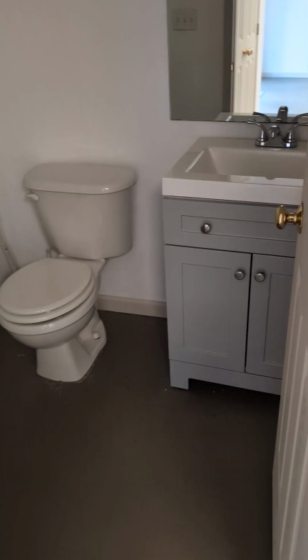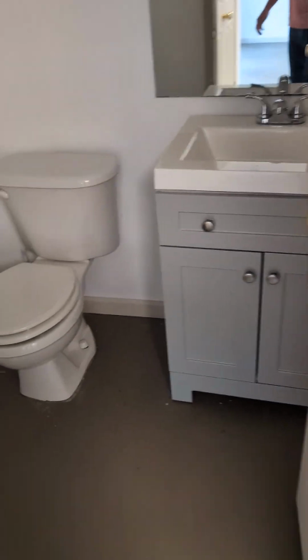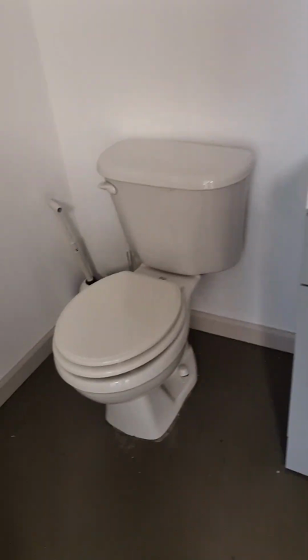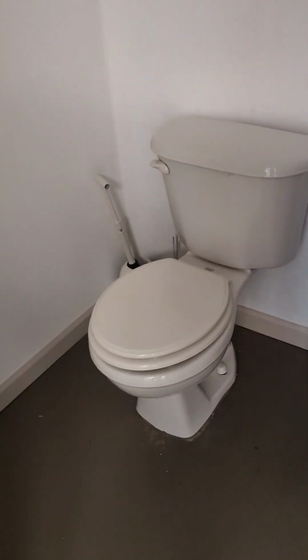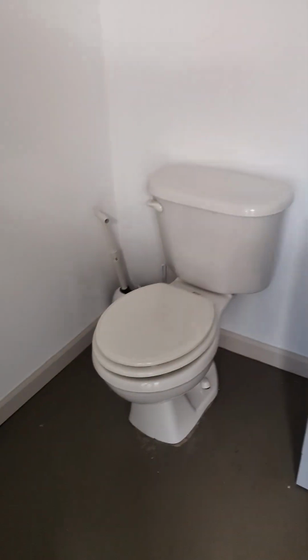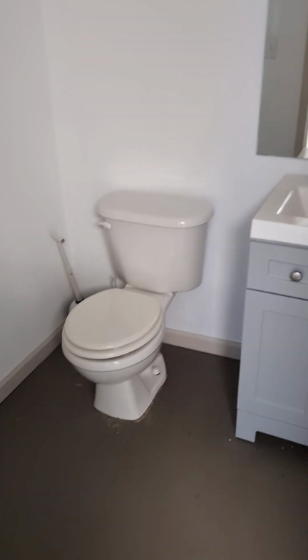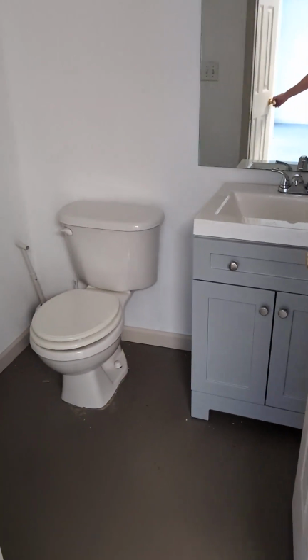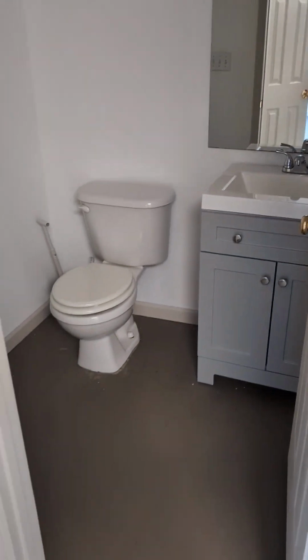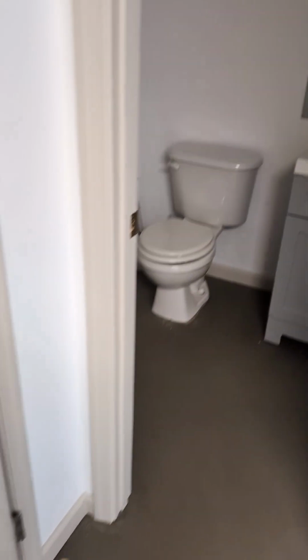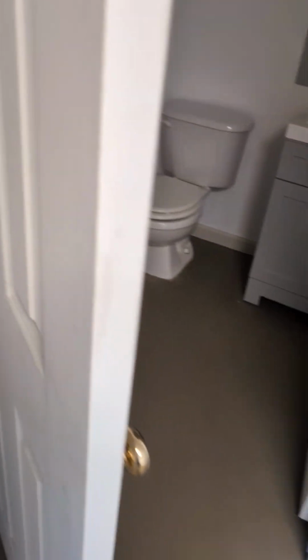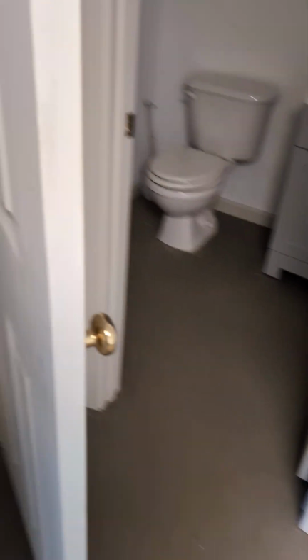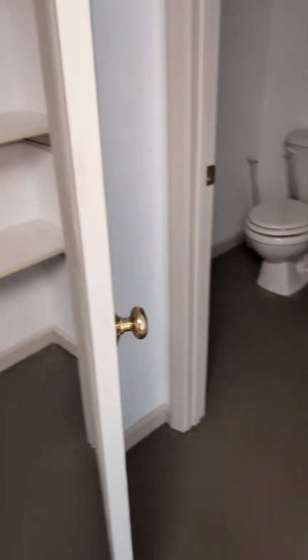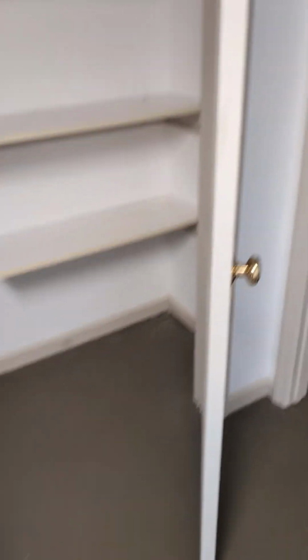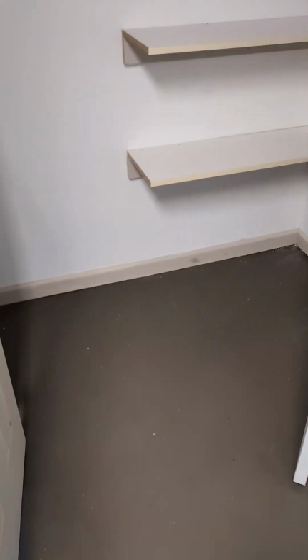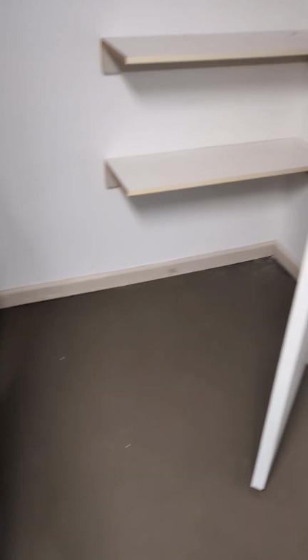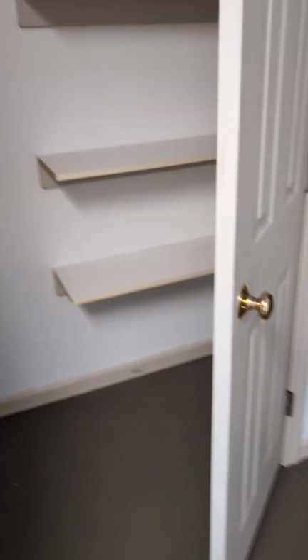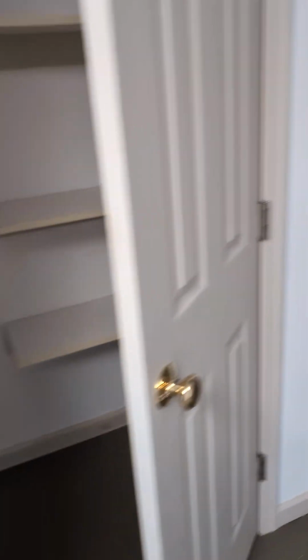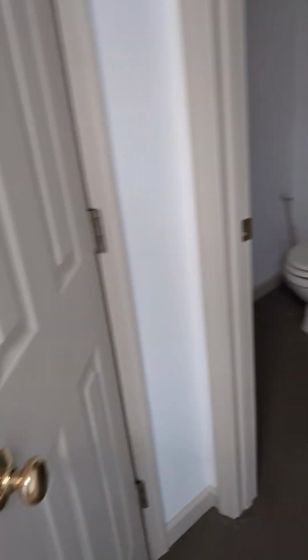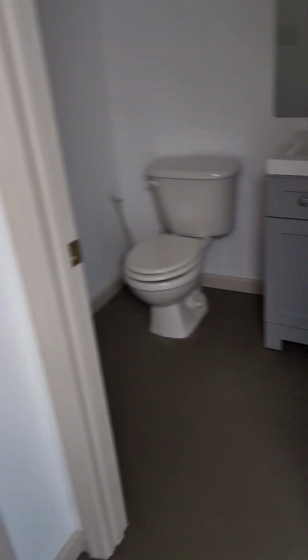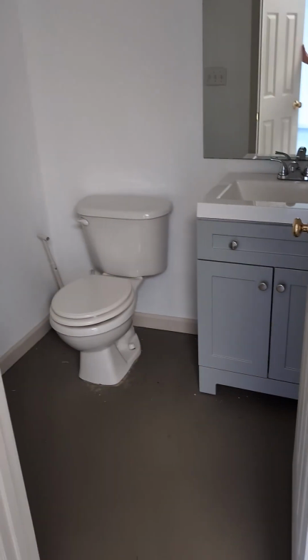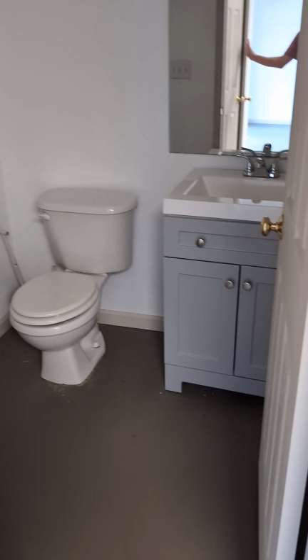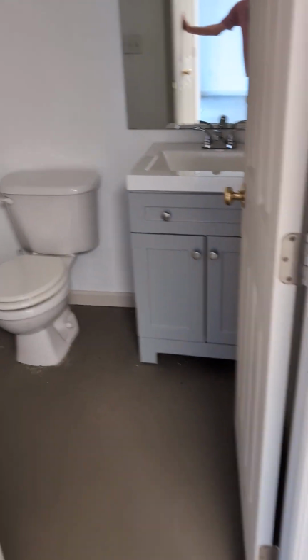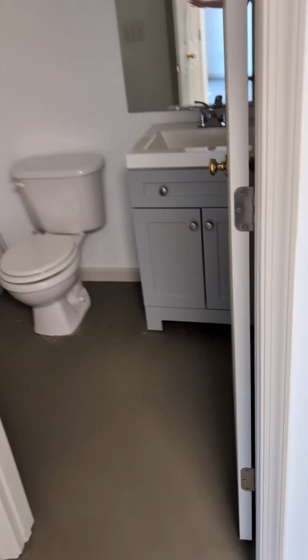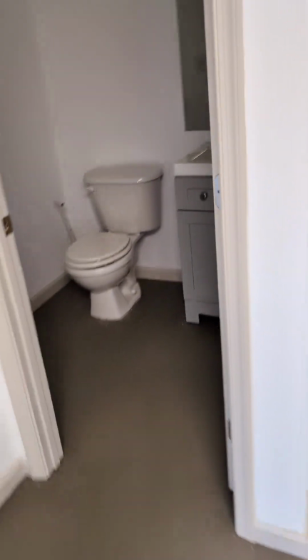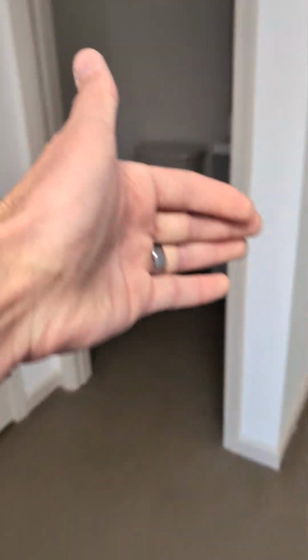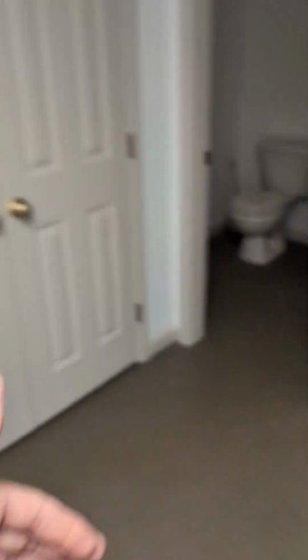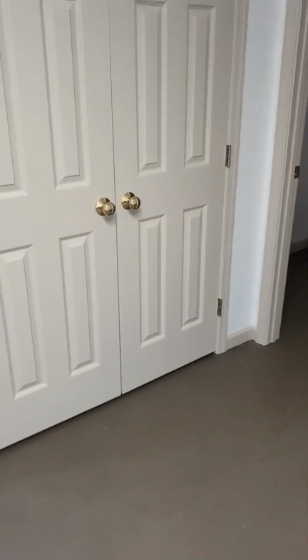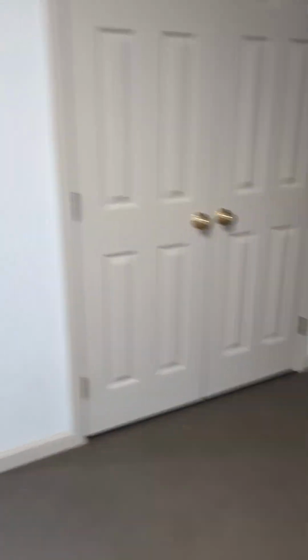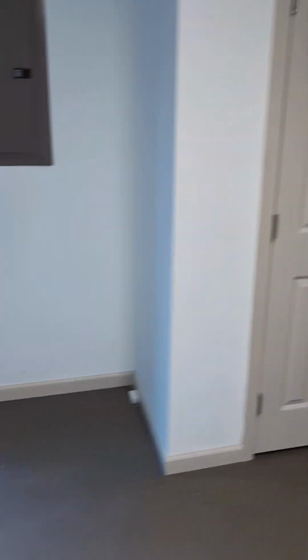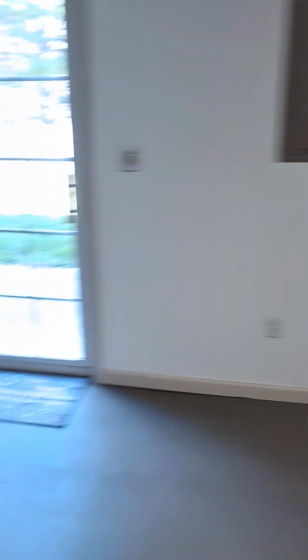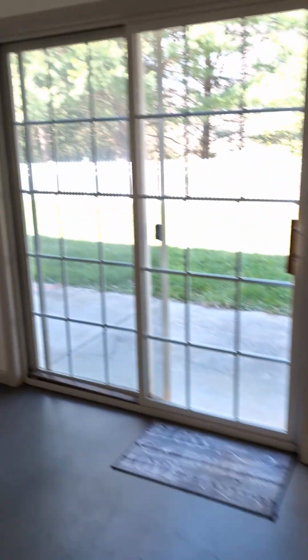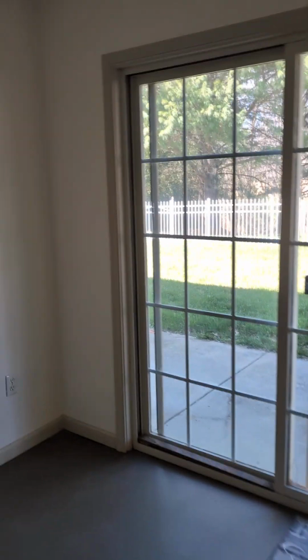Half bath here. There's enough space if you ever wanted to do some jackhammering and put a shower in. I think you could very easily wall this off and have a nice bathroom space down here as well.